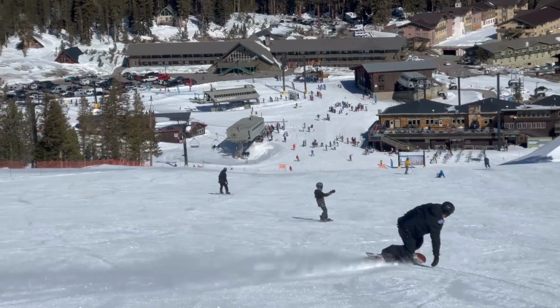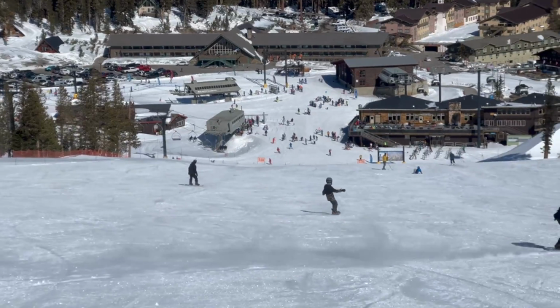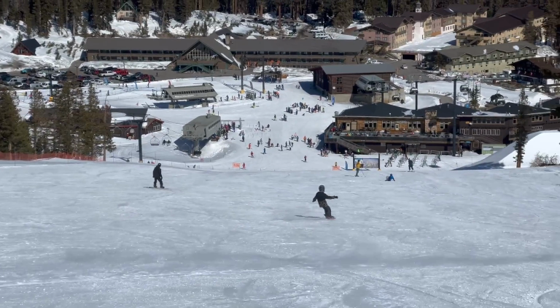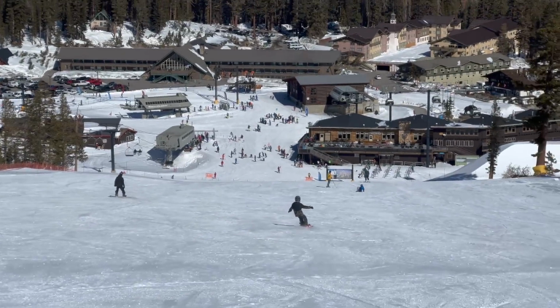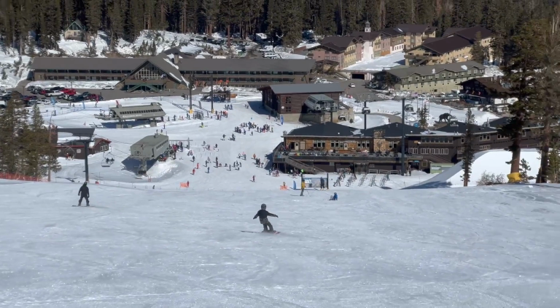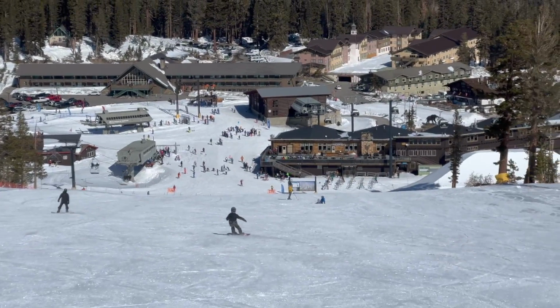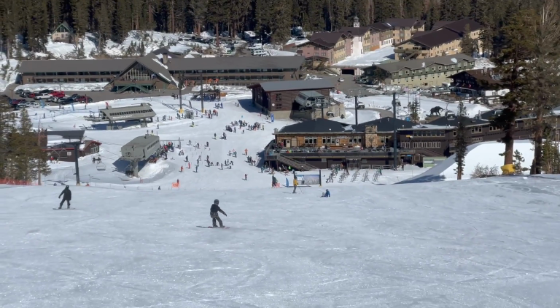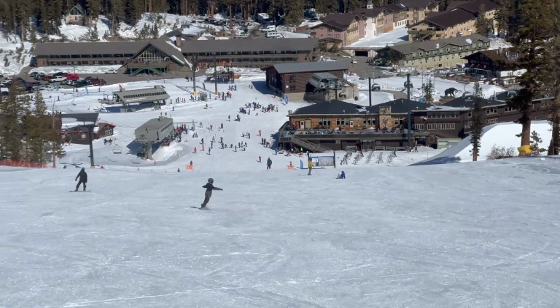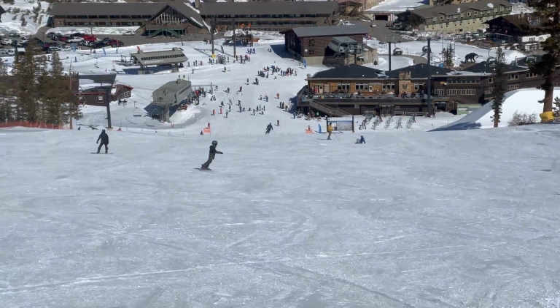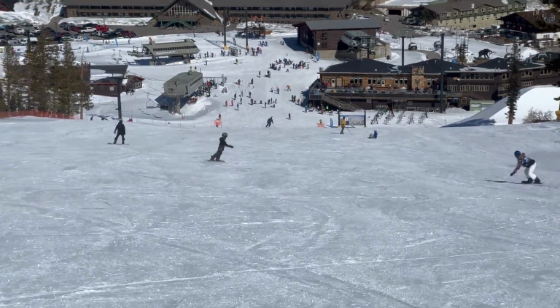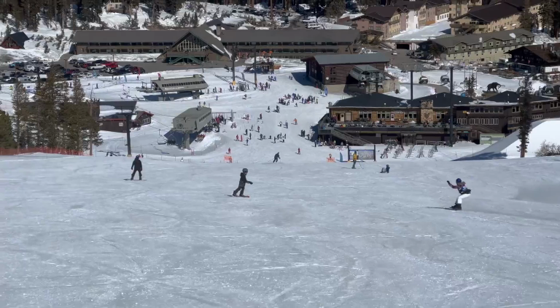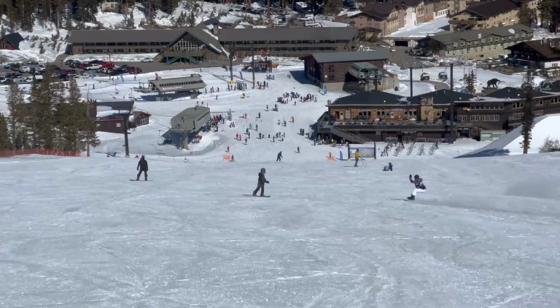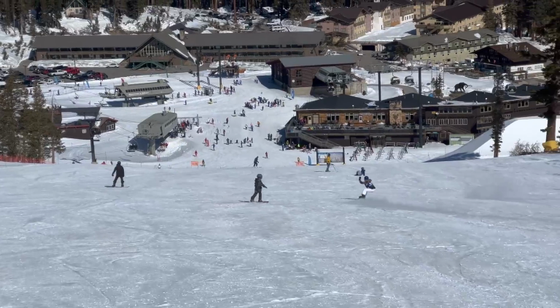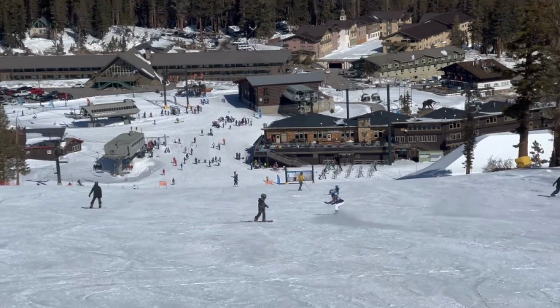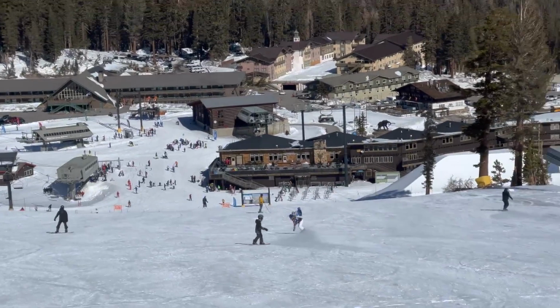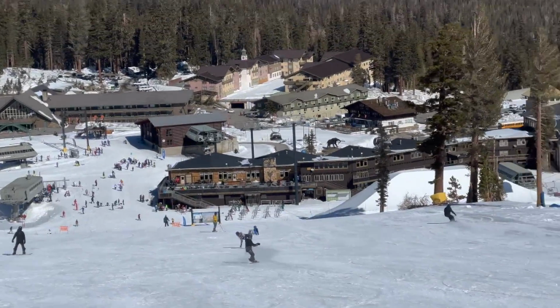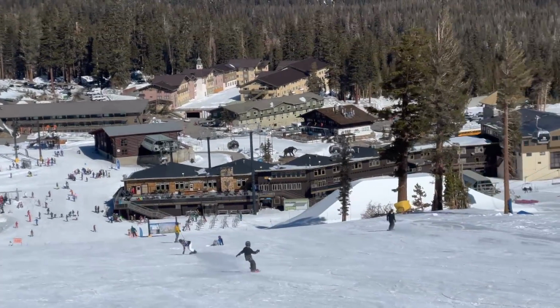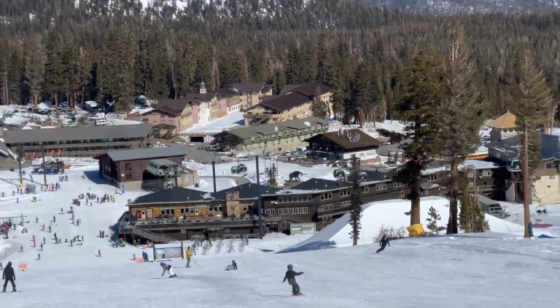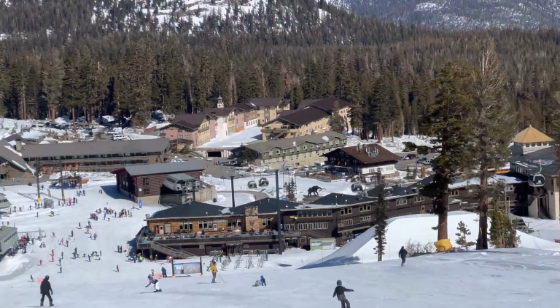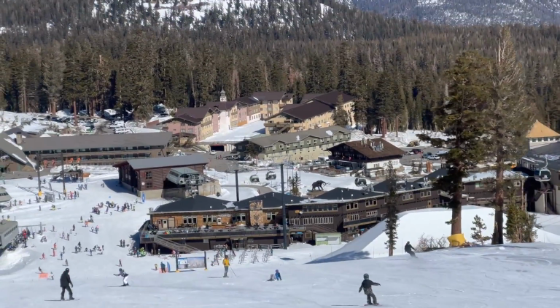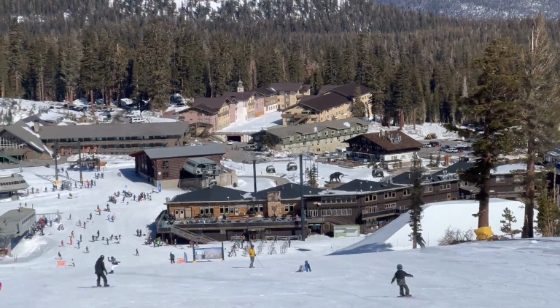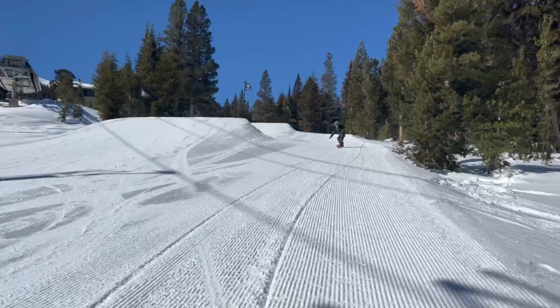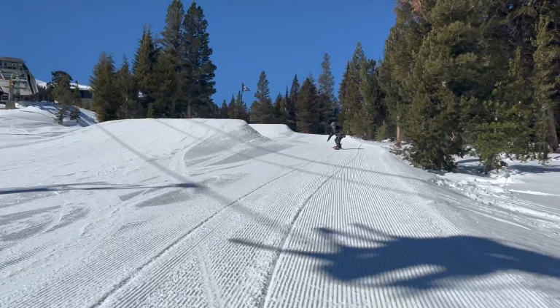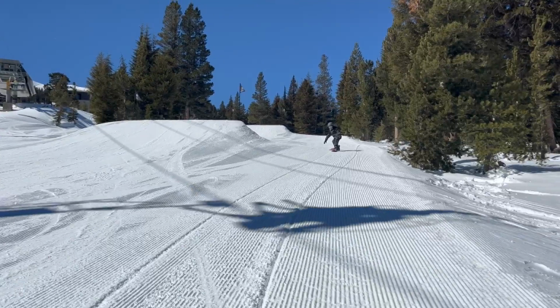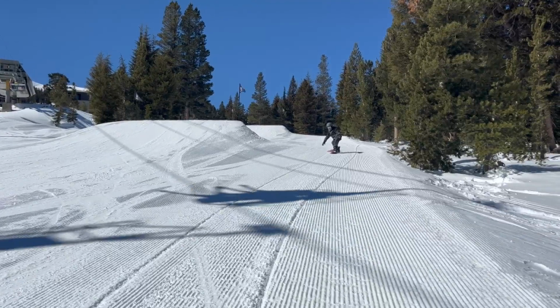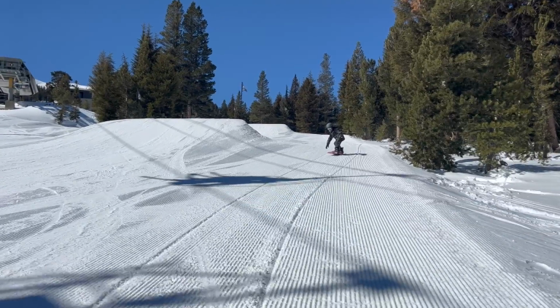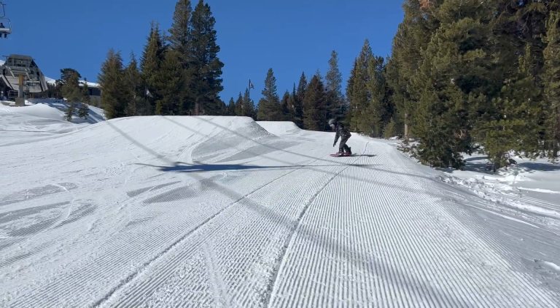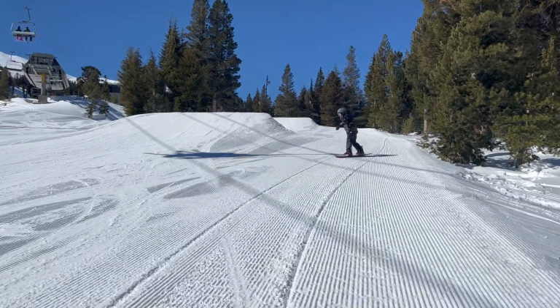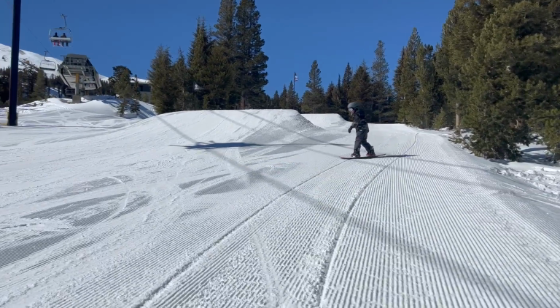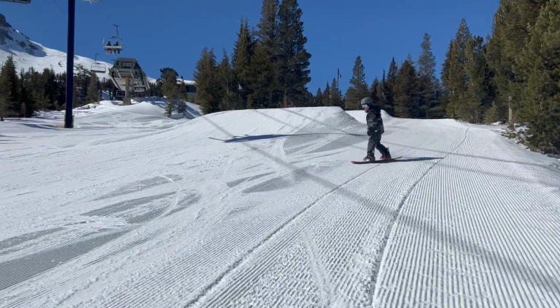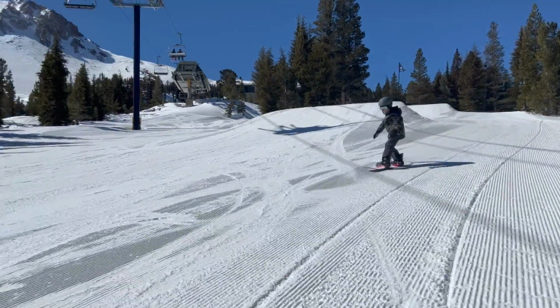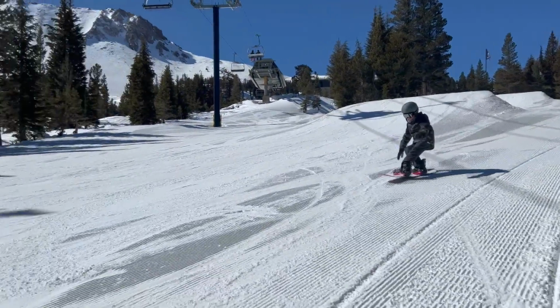I've got a good twin board going down. I'm going down Broadway right there. Straight down Broadway. This is me at the park doing some butter action right there.